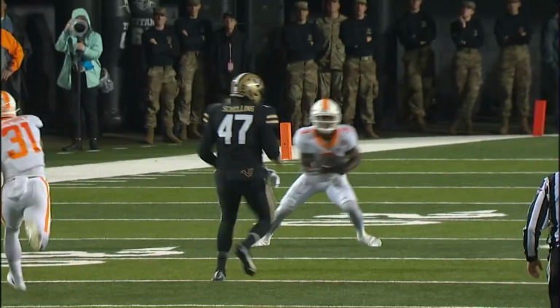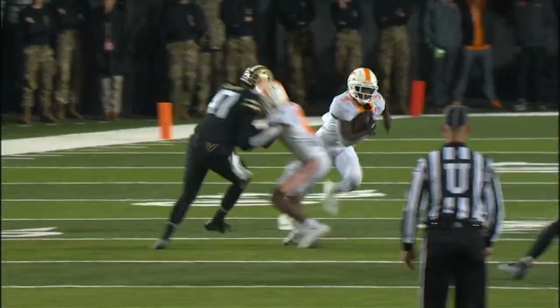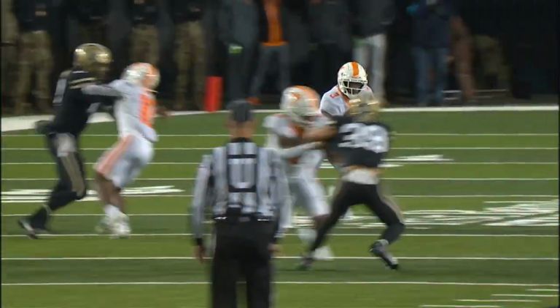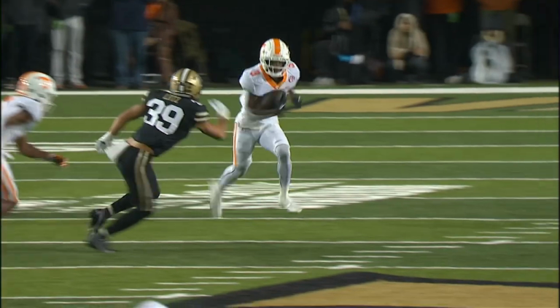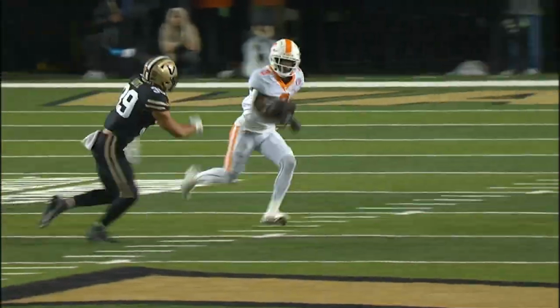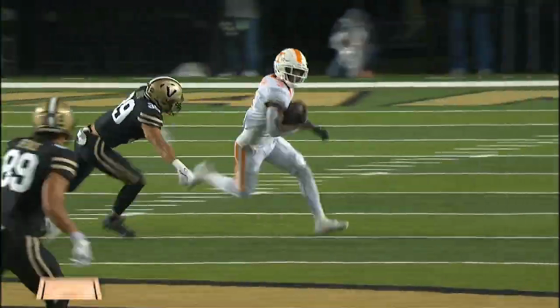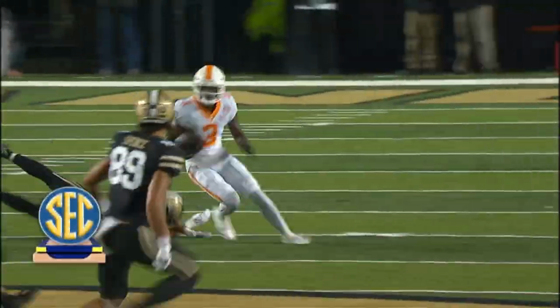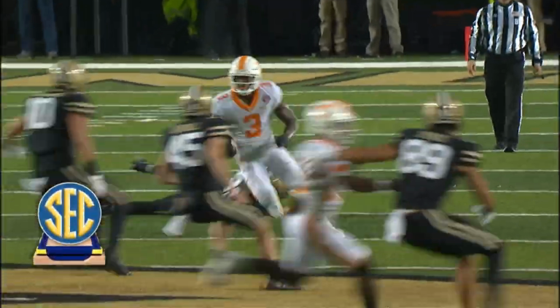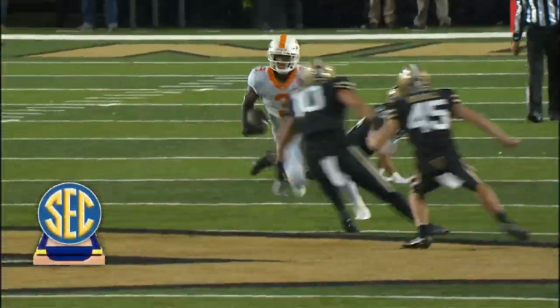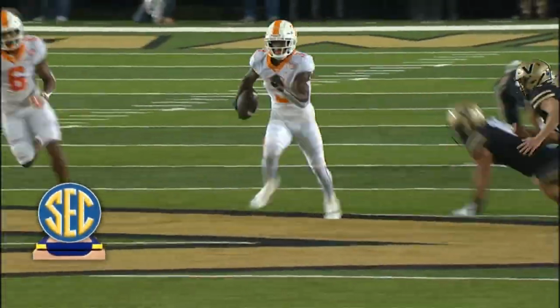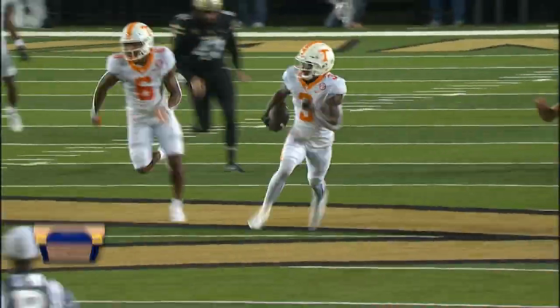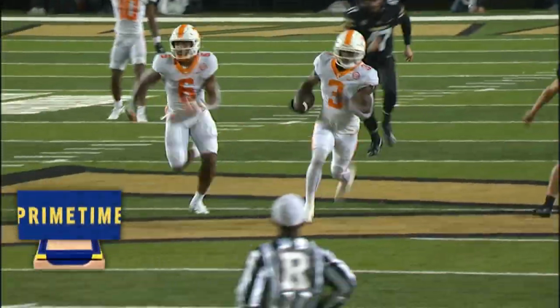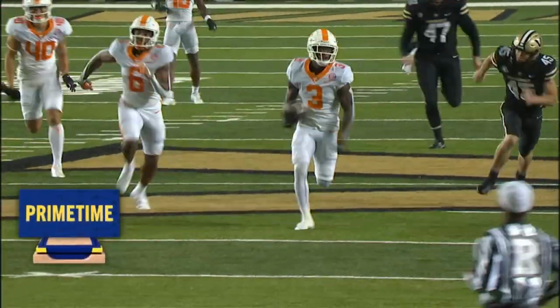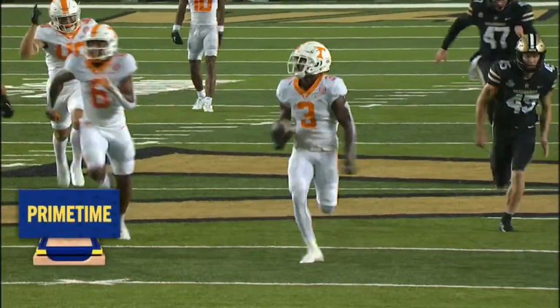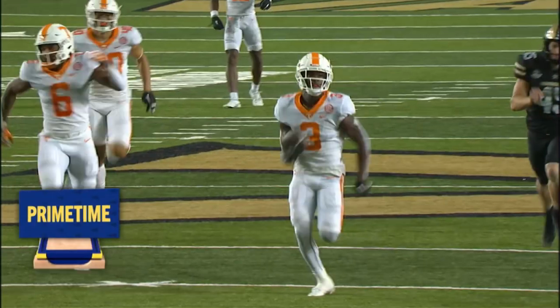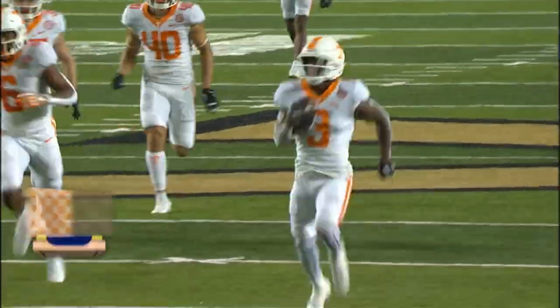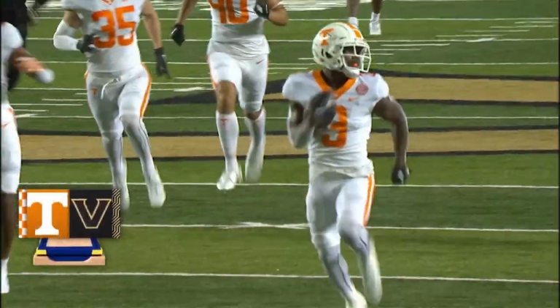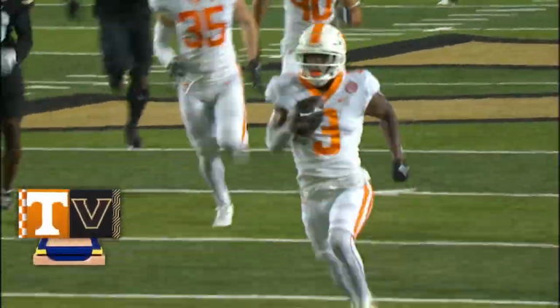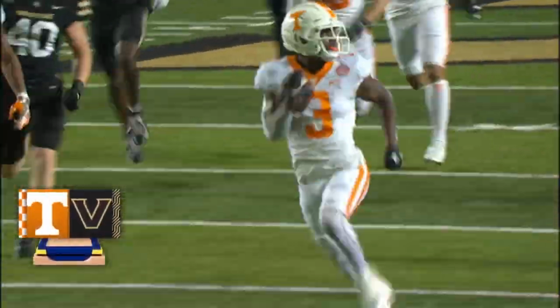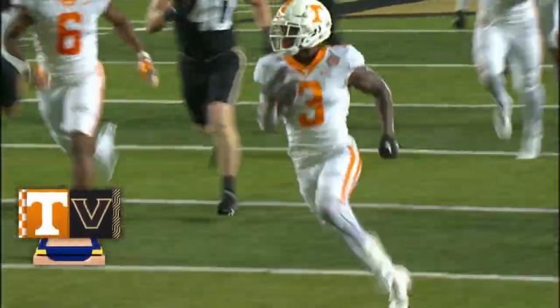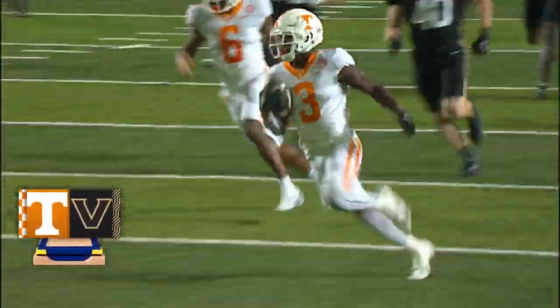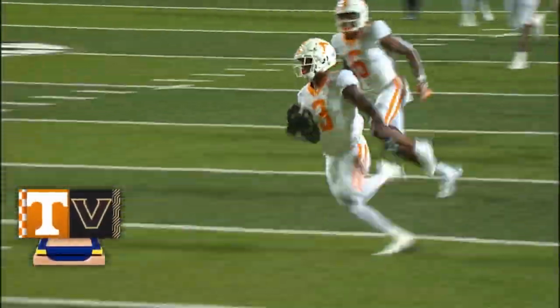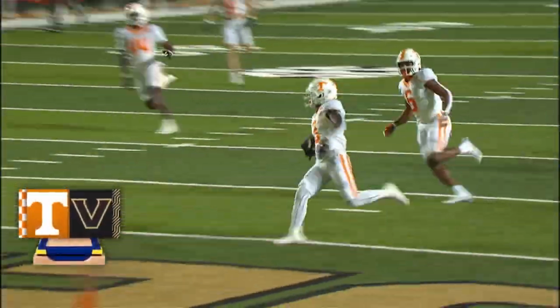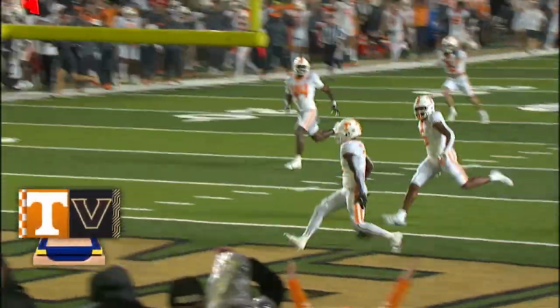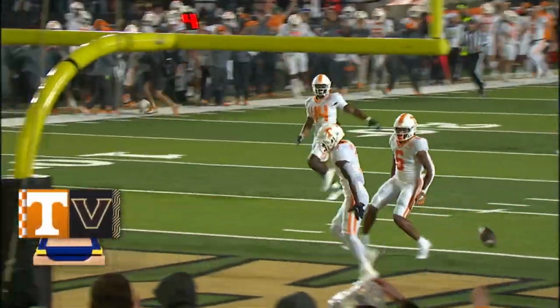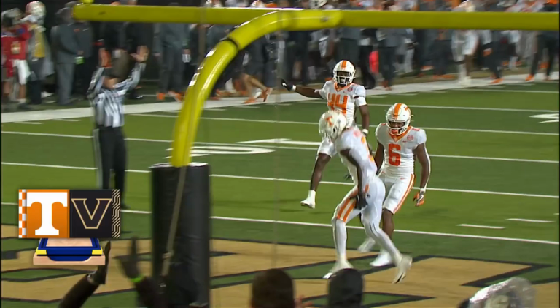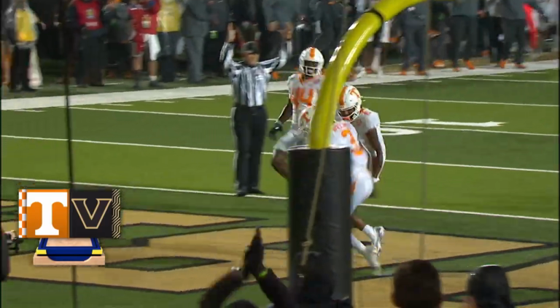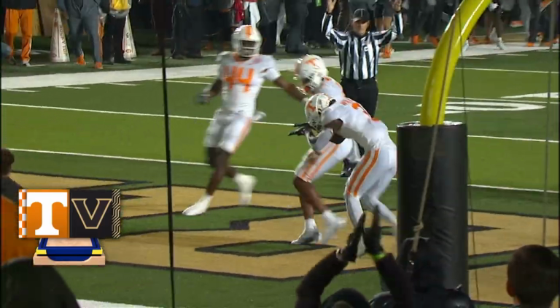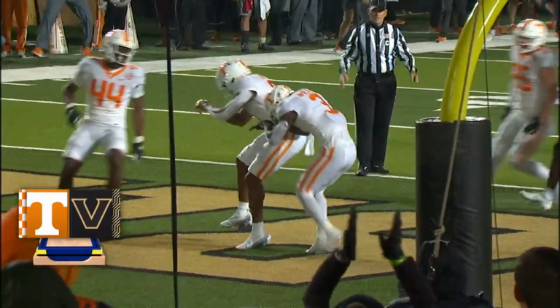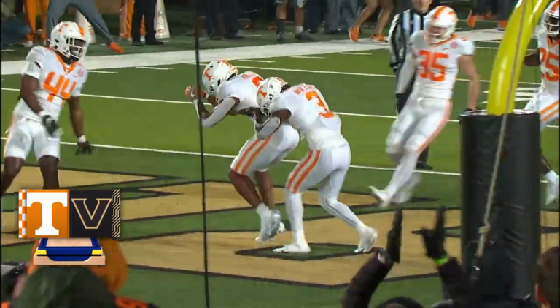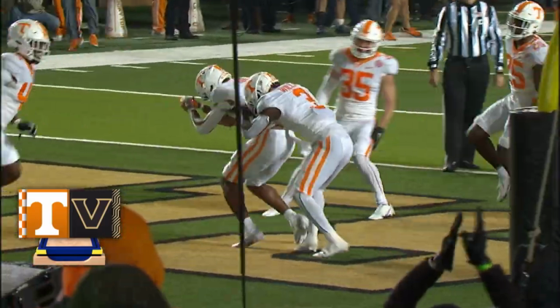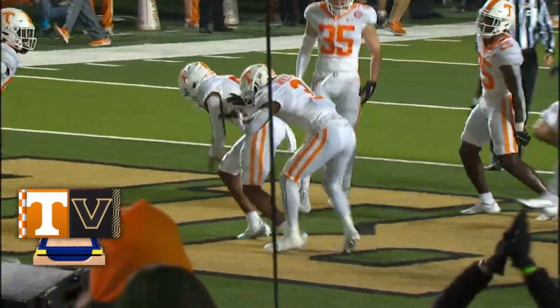He caught that, juke to the left, came right up the middle and scored. He took it straight up the field. He scores and he starts dancing — and it looks like he pulled a hamstring, and I'm going, oh no.